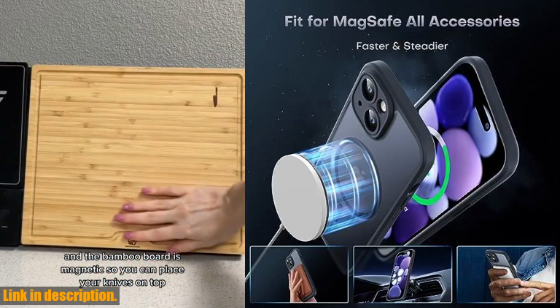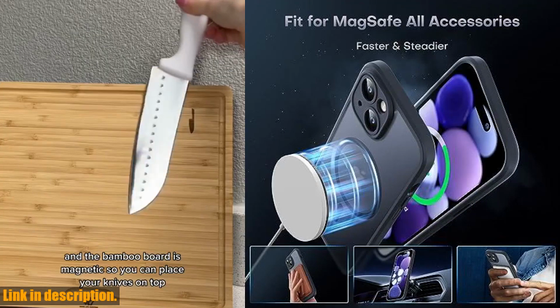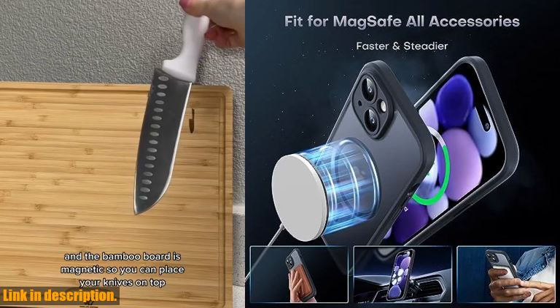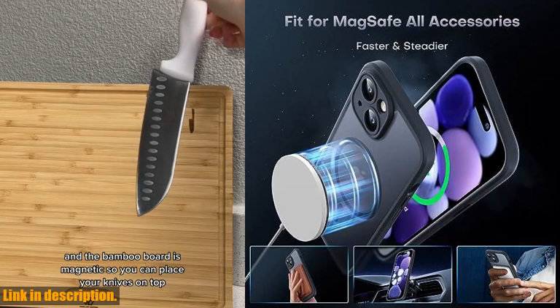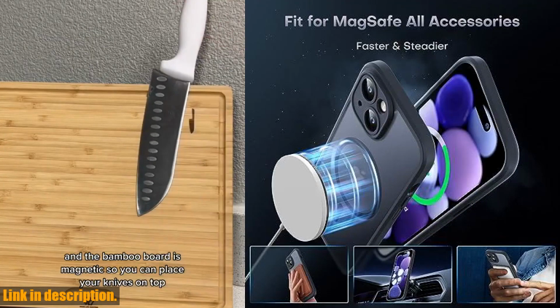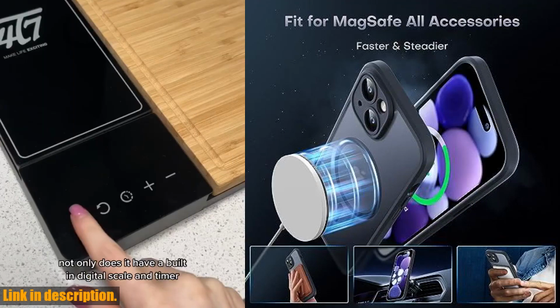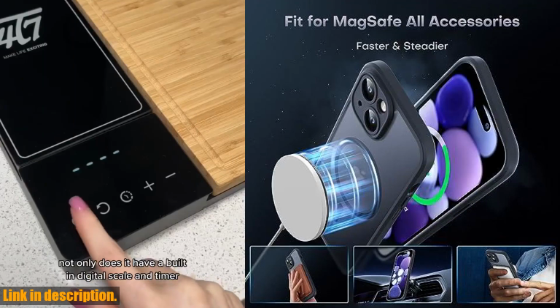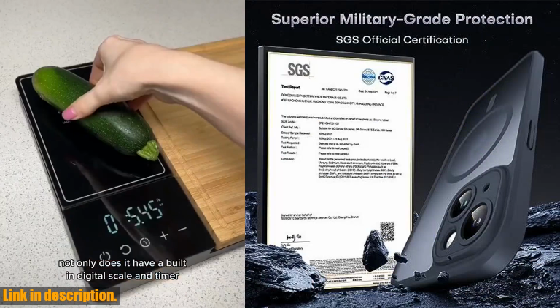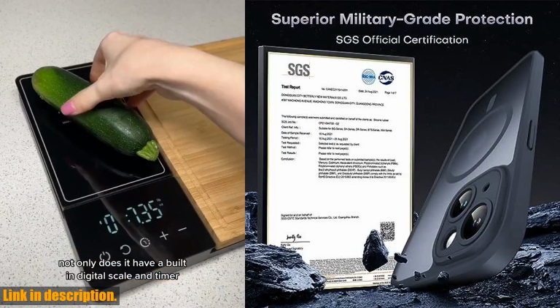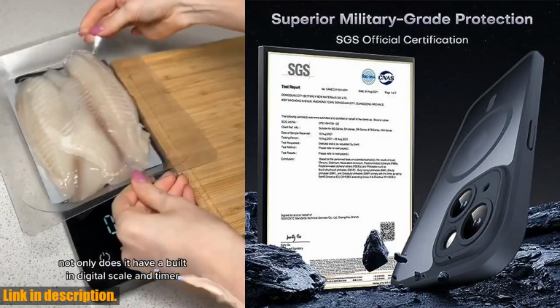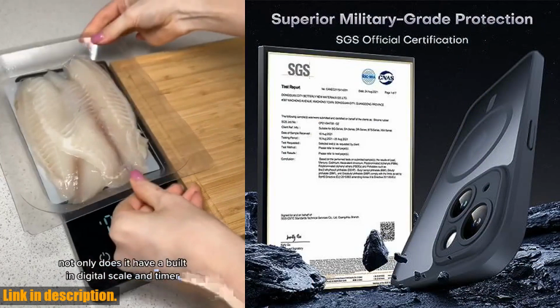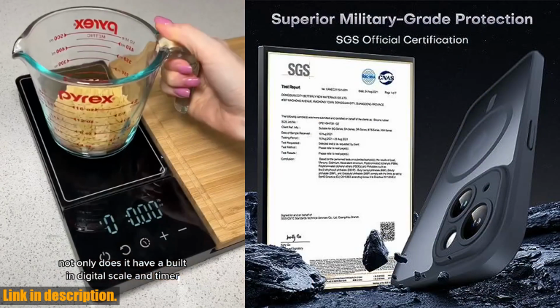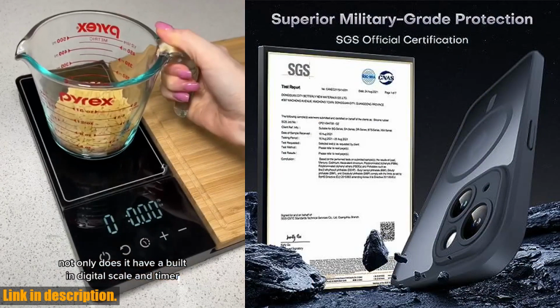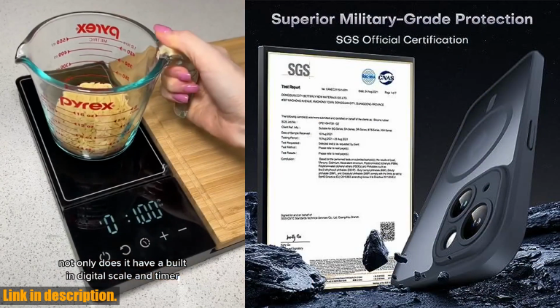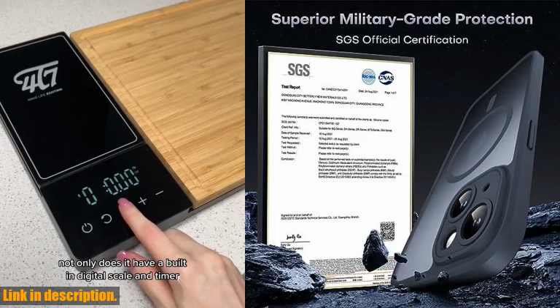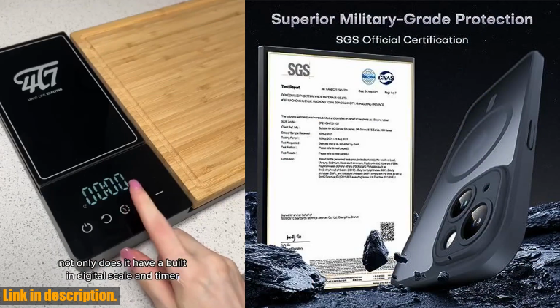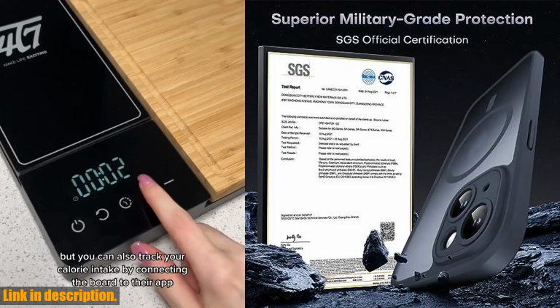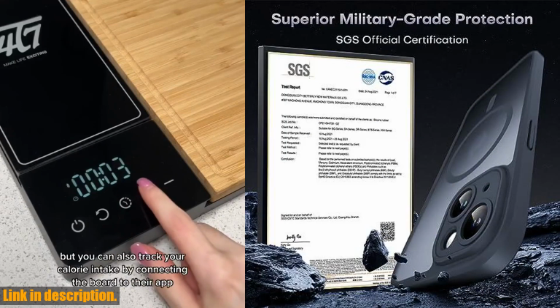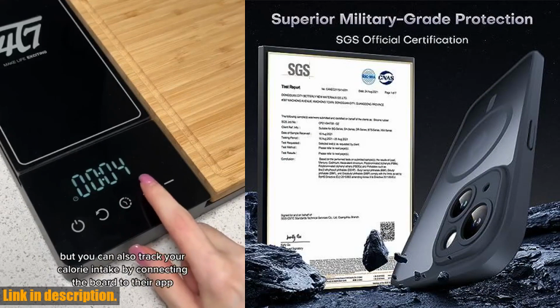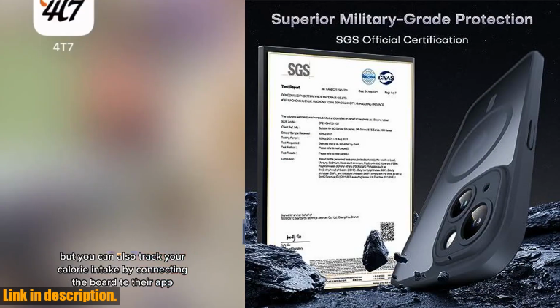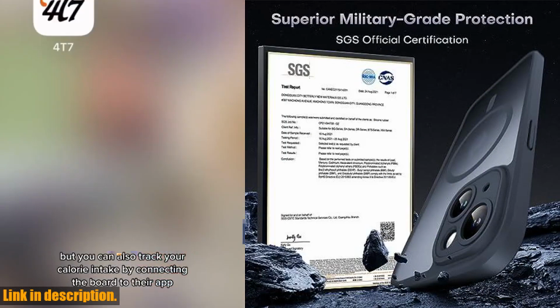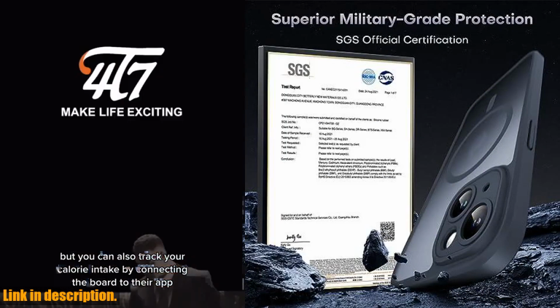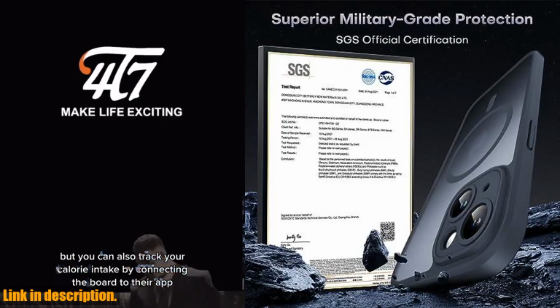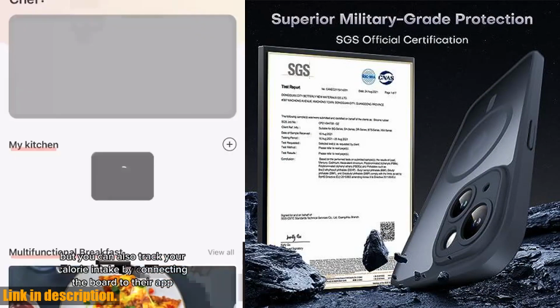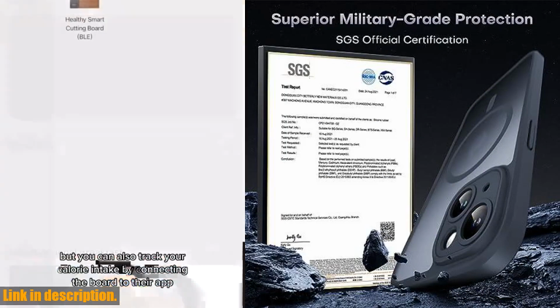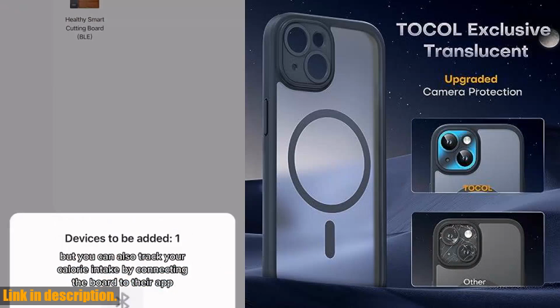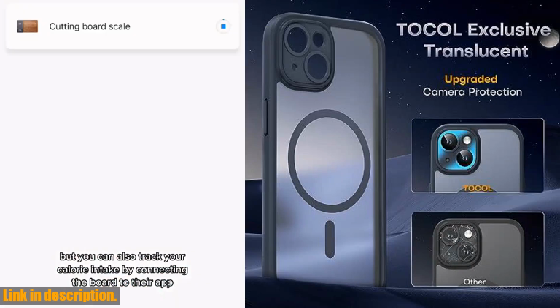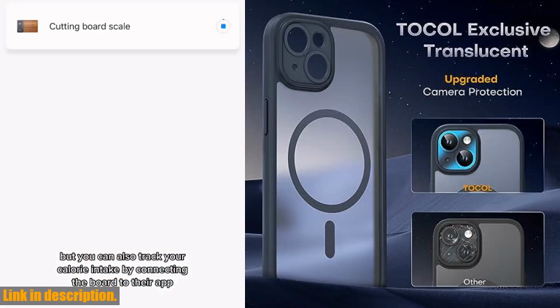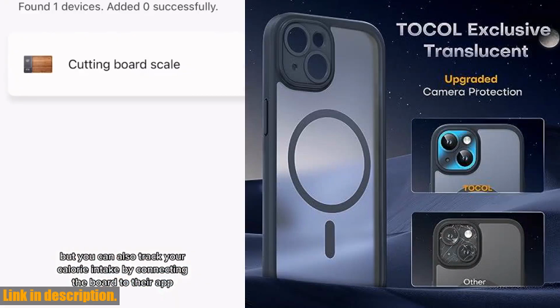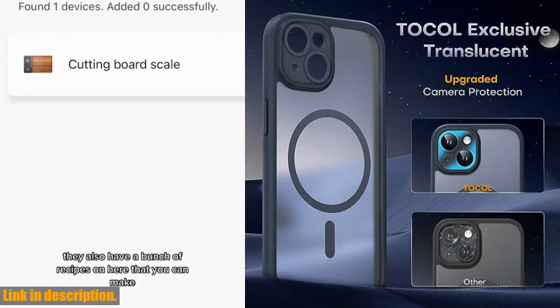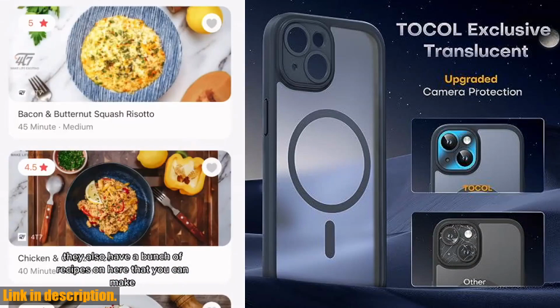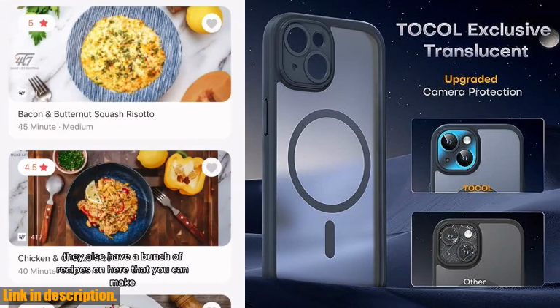Not only does it offer military-grade protection, it also features powerful magnetic charging, compatibility with MagSafe, and full camera protection.